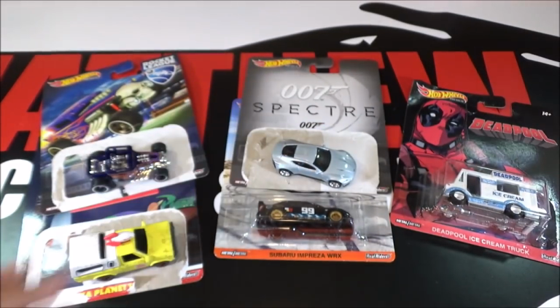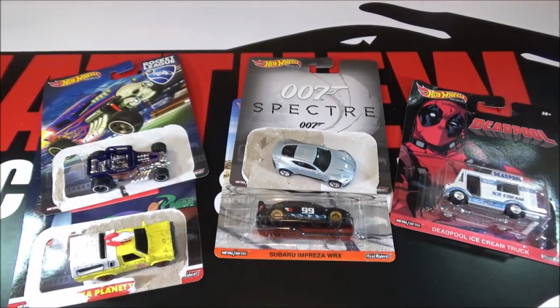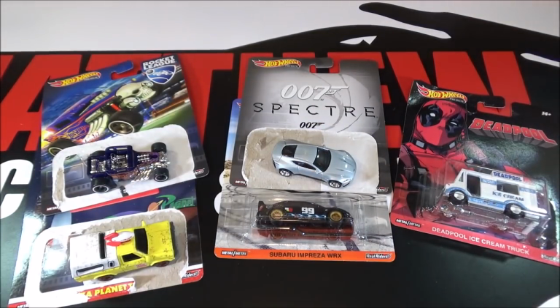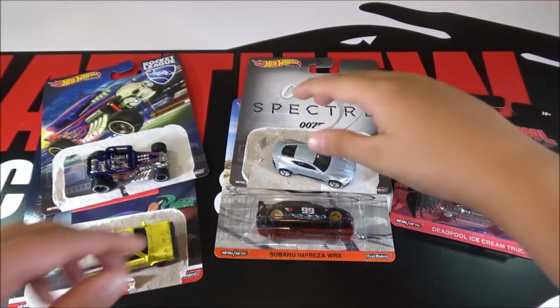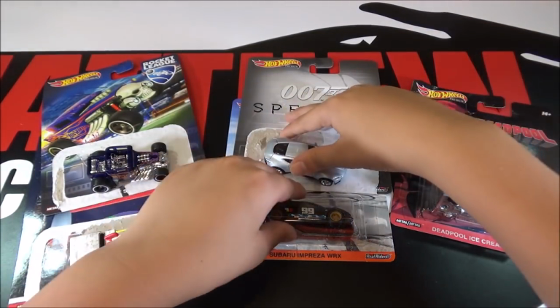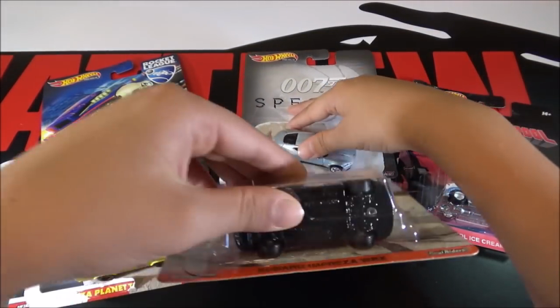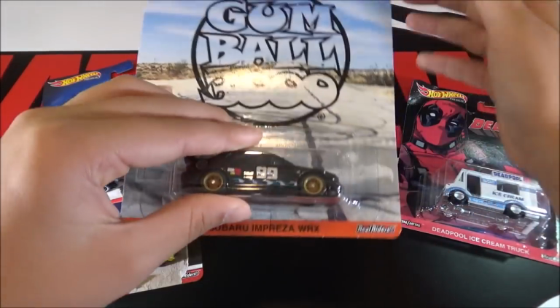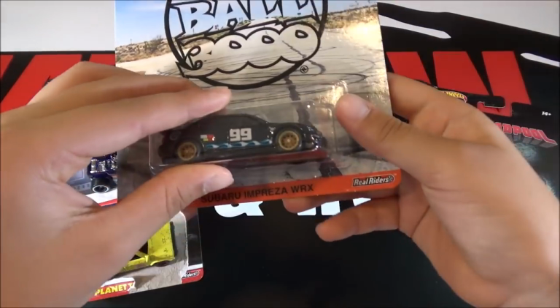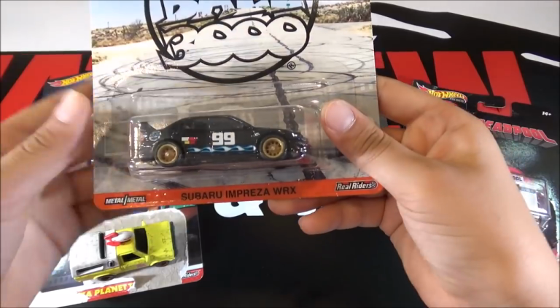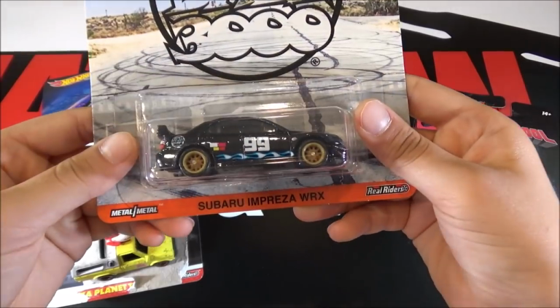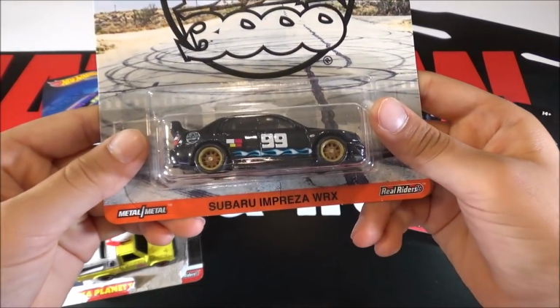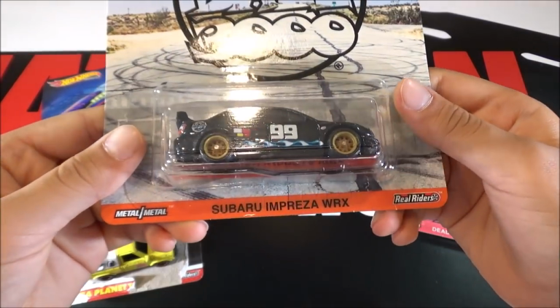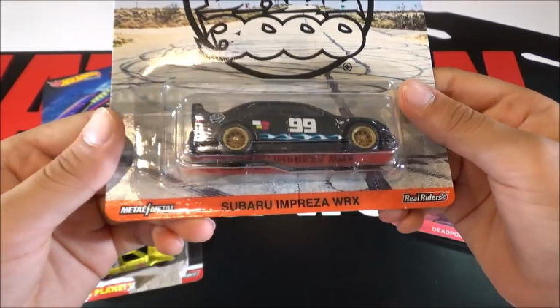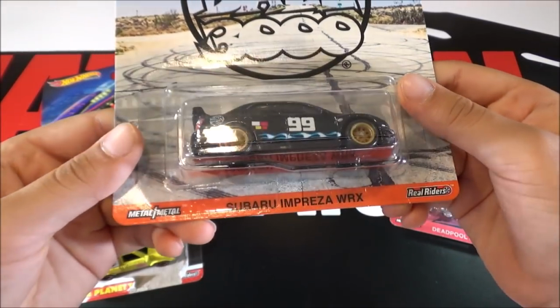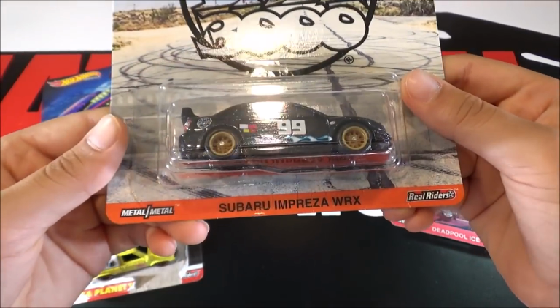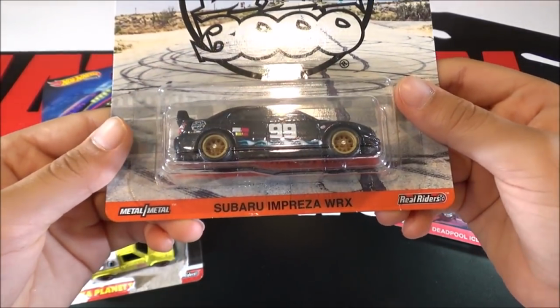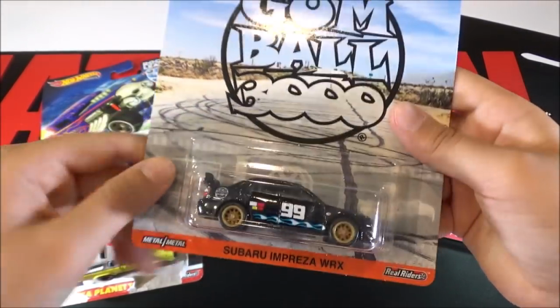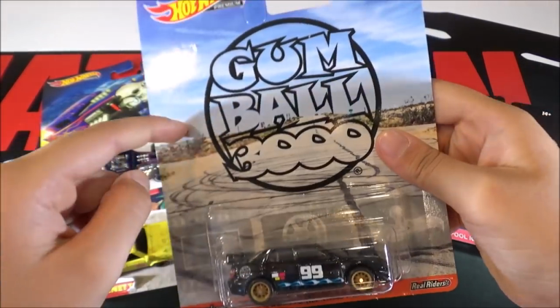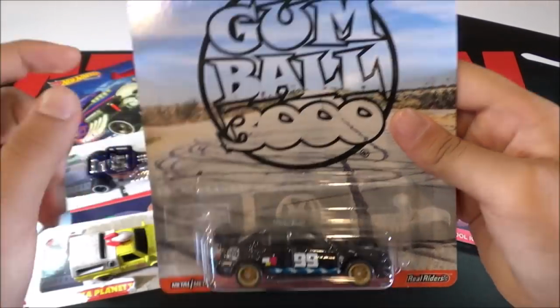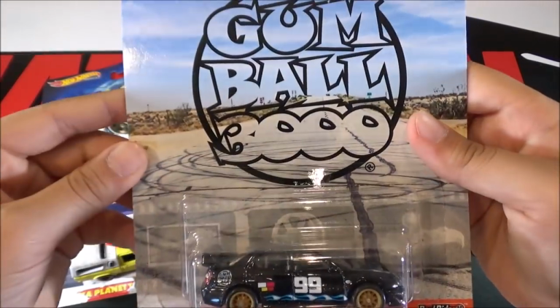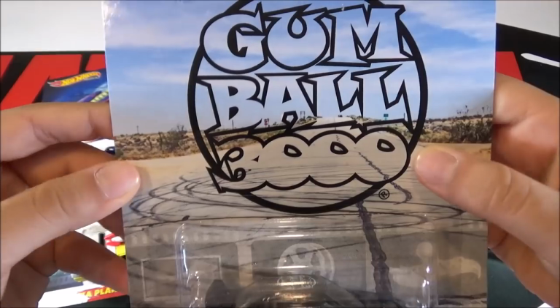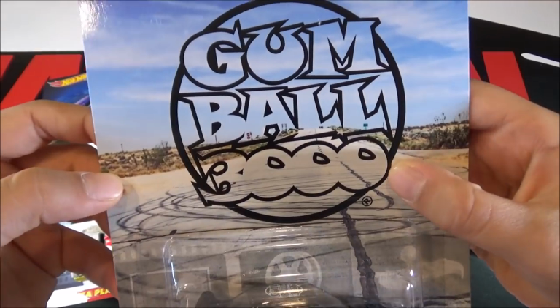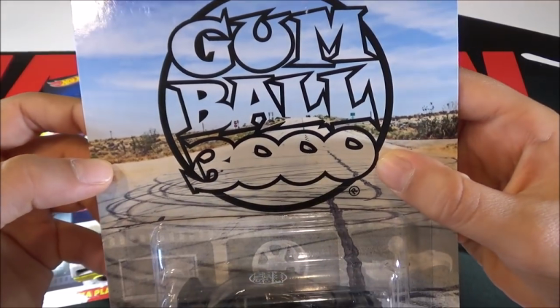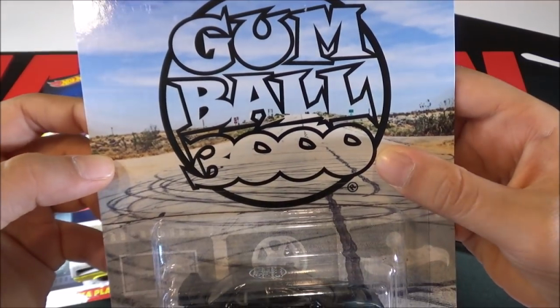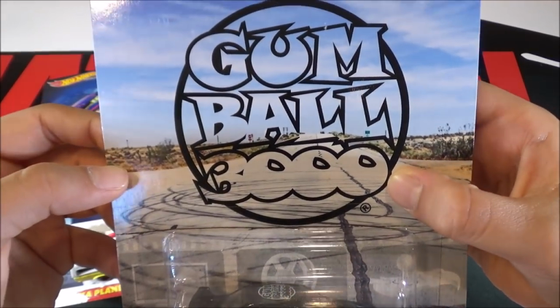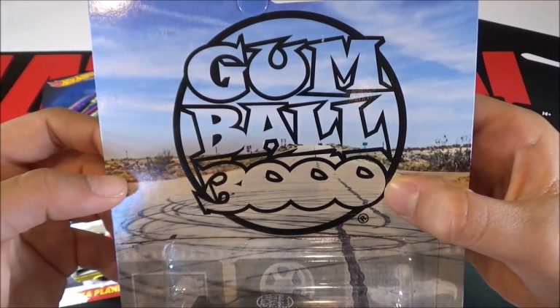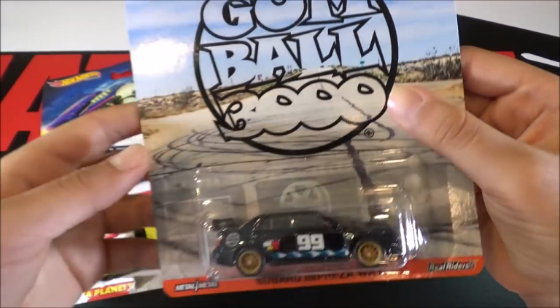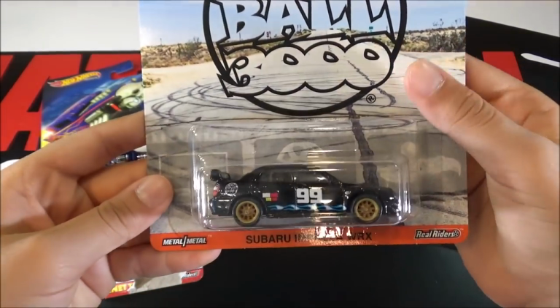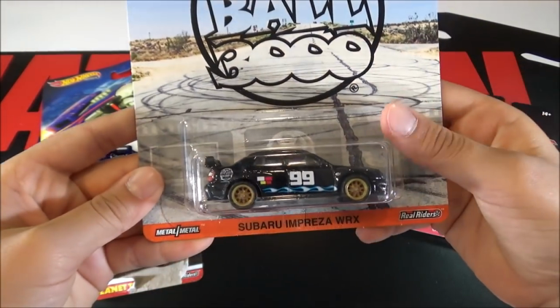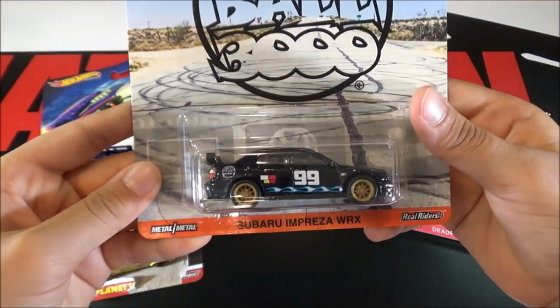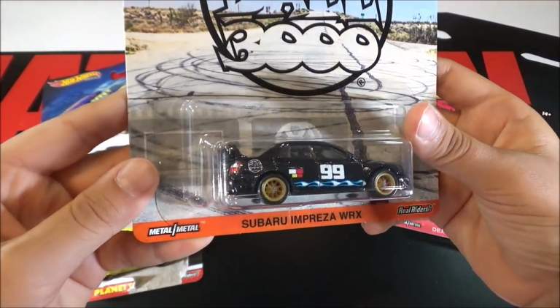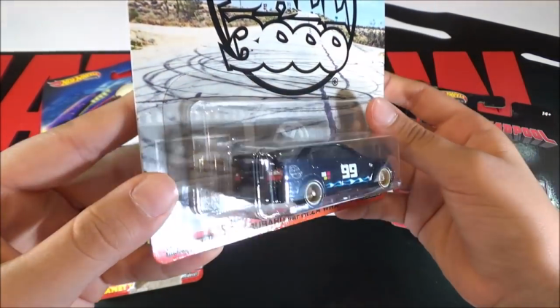So the next car is a Subaru Impreza WRX. This is the Gumball version, and this is also a car that lots of people are going to be going after.